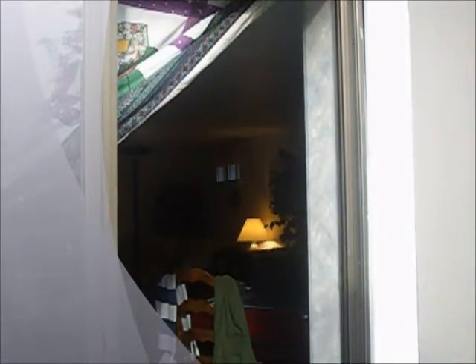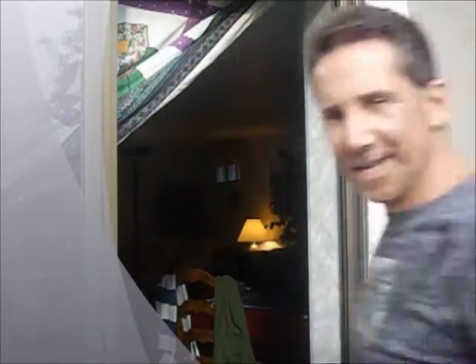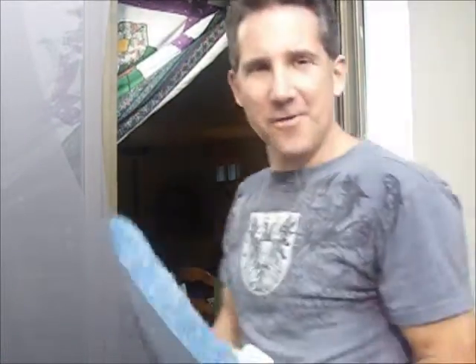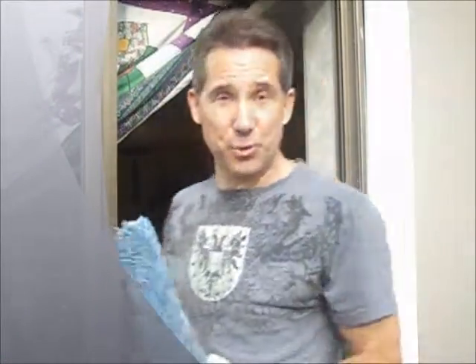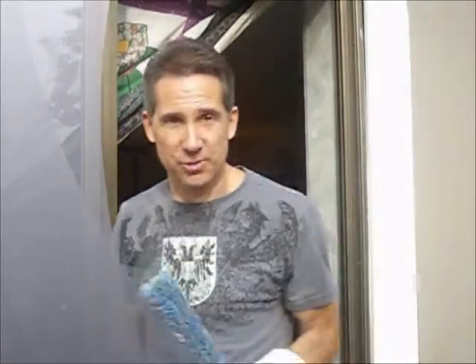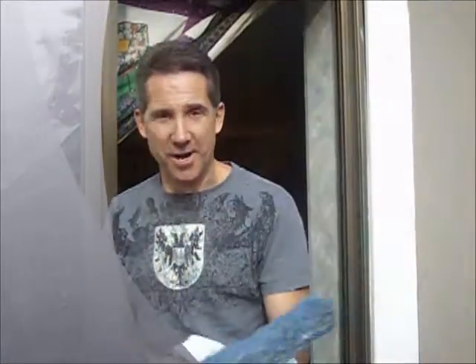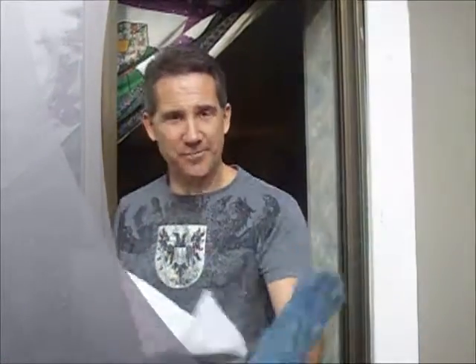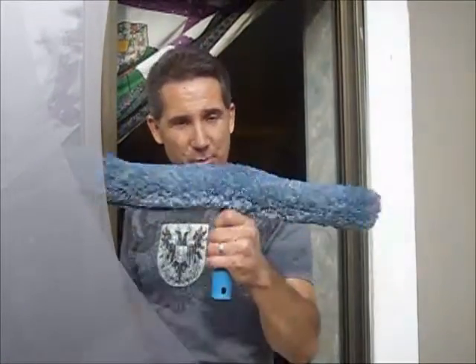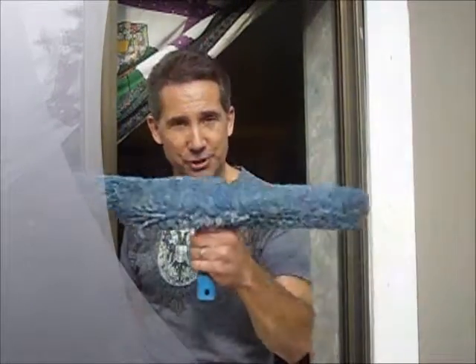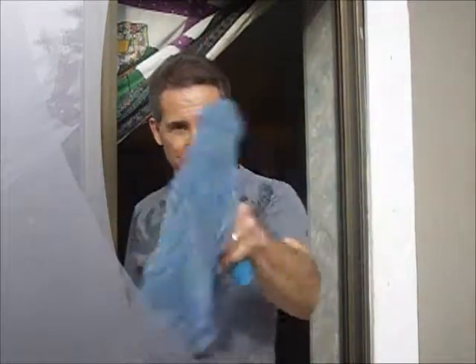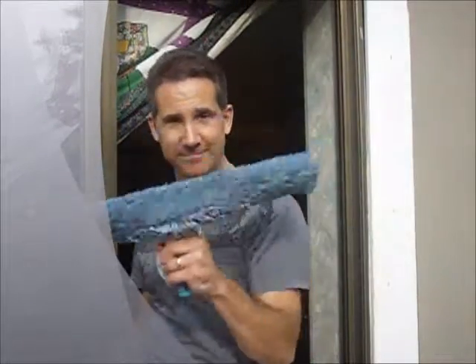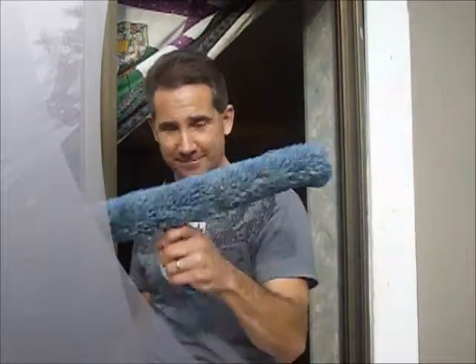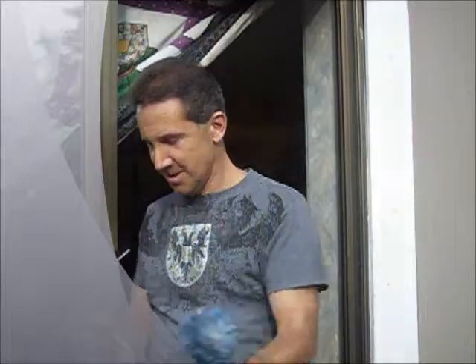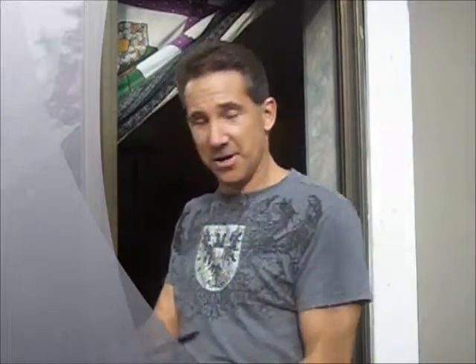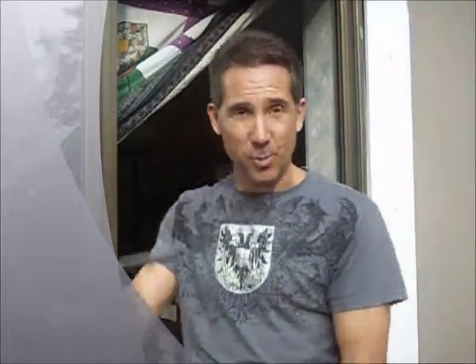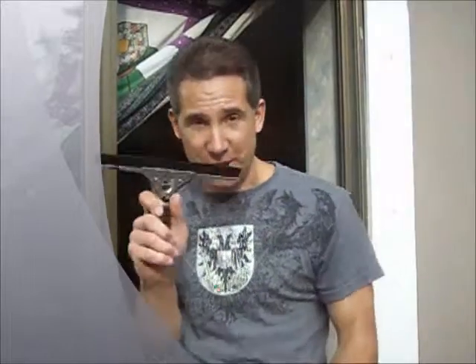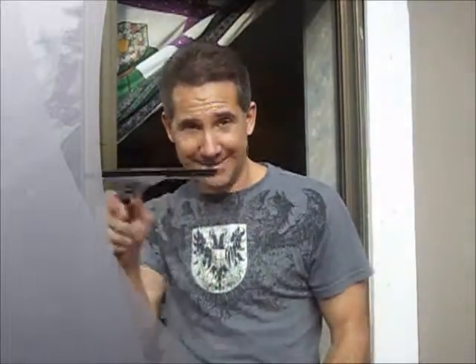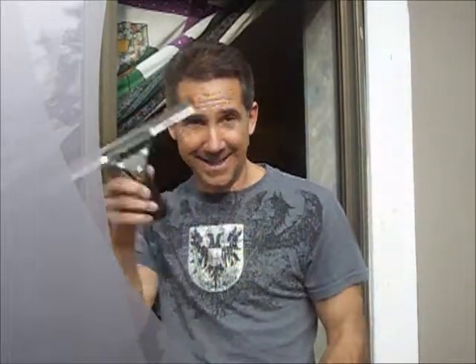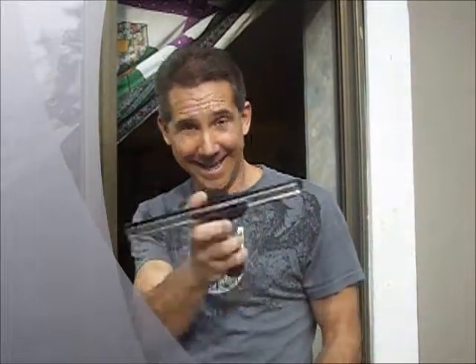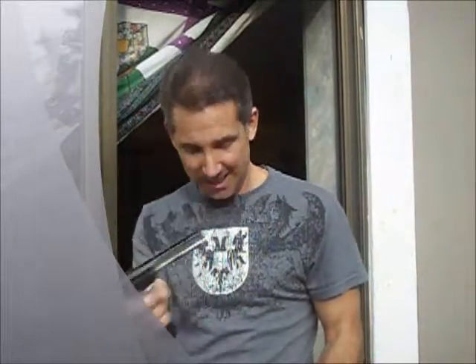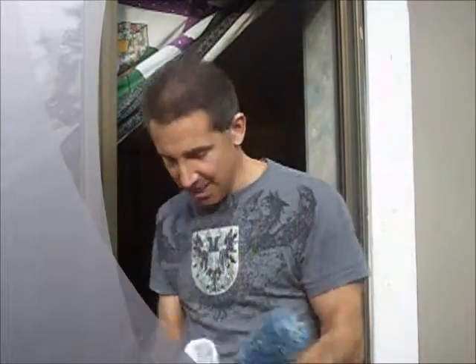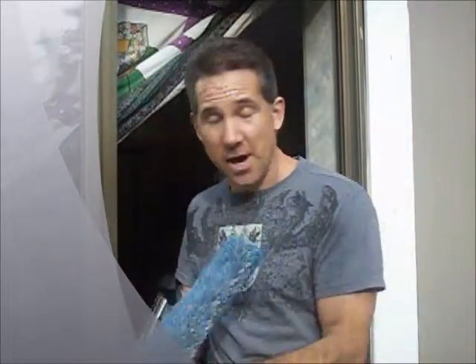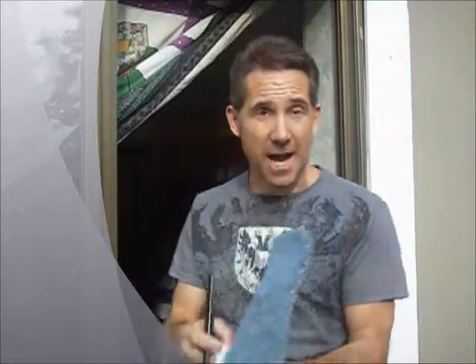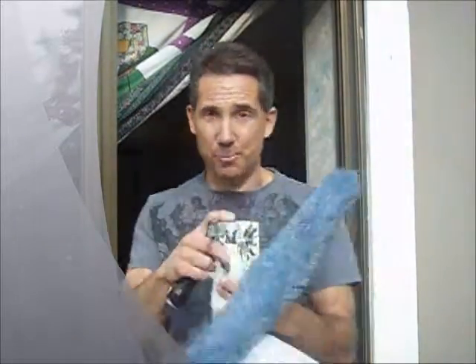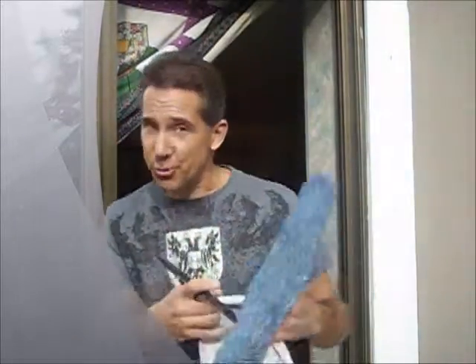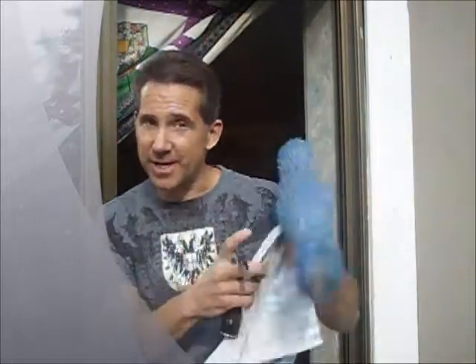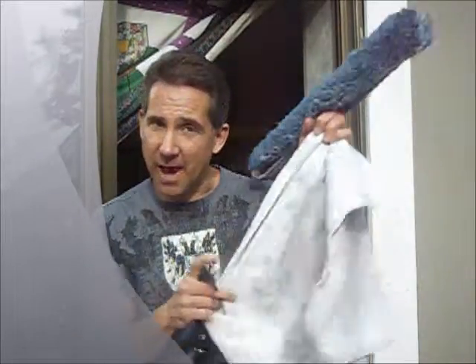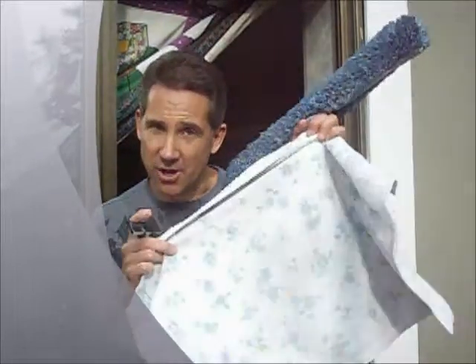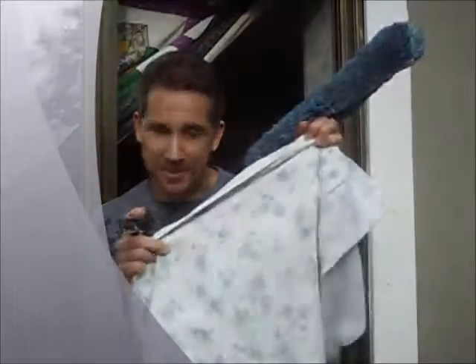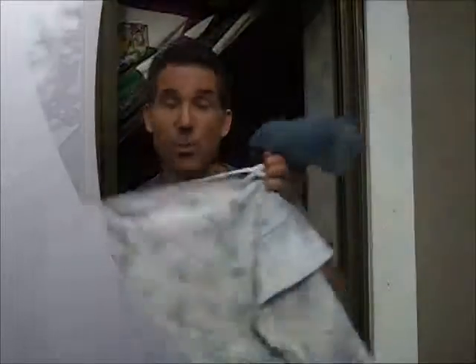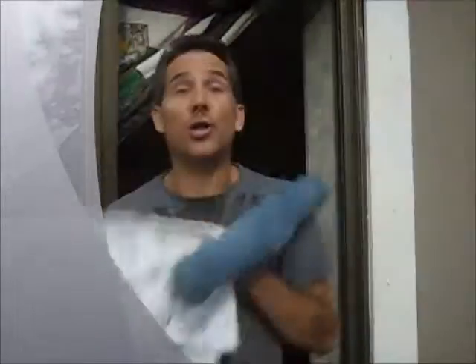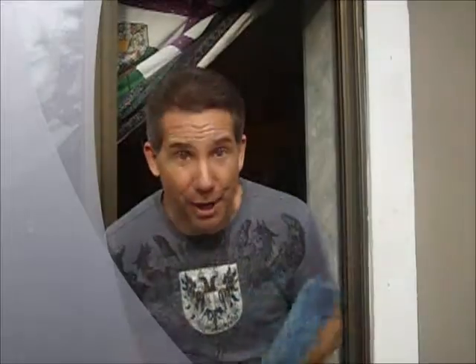Alrighty. Now for the tools of the trade. You've got a brush. You've got a squeegee. And you've got a towel. Be sure you get flowers on it because you want to look pretty.